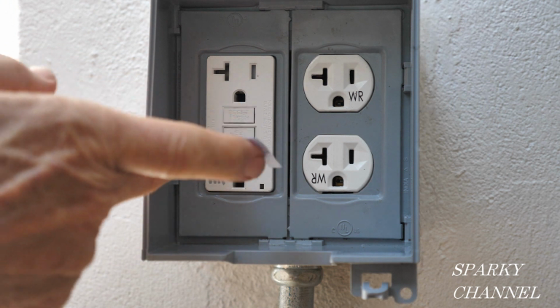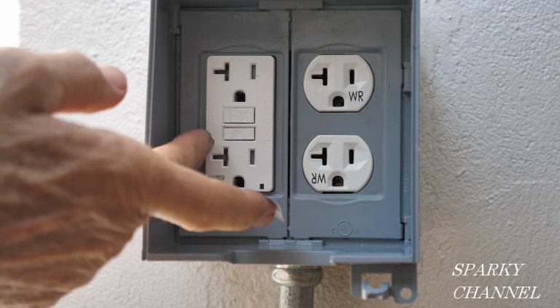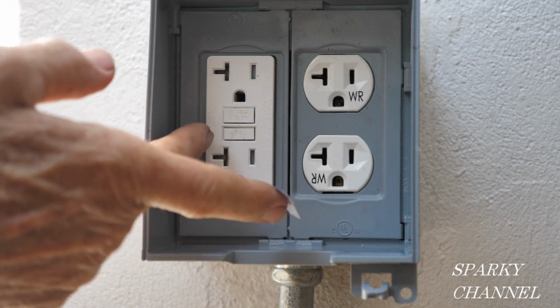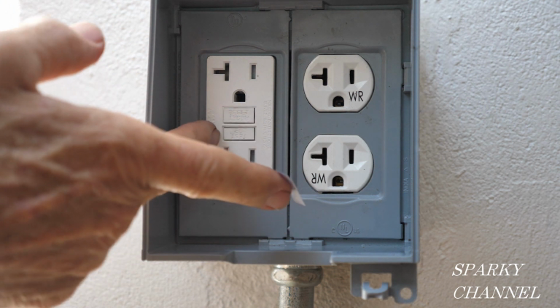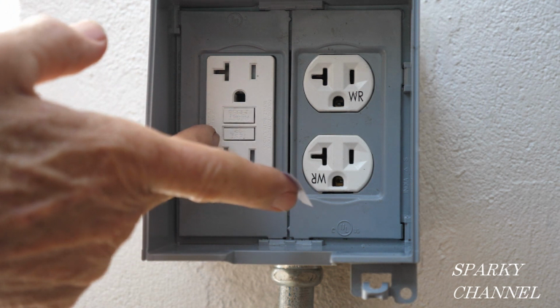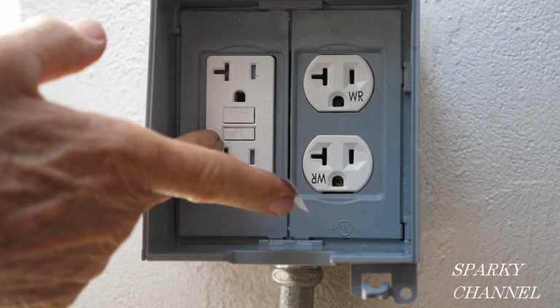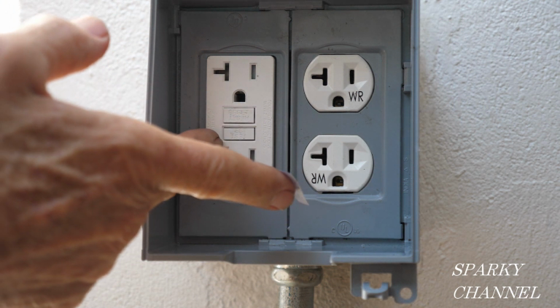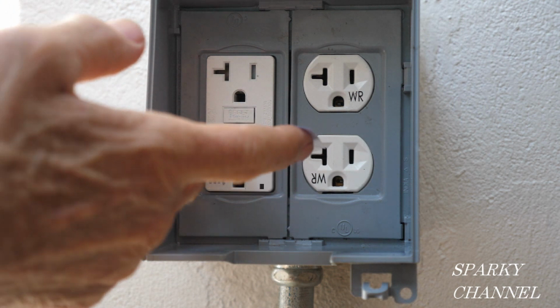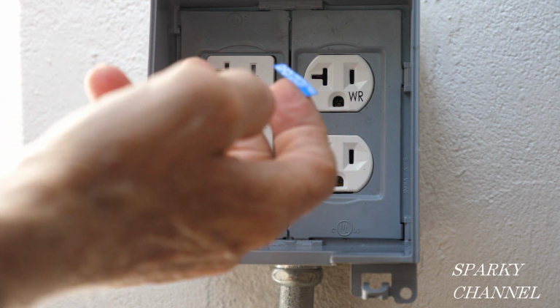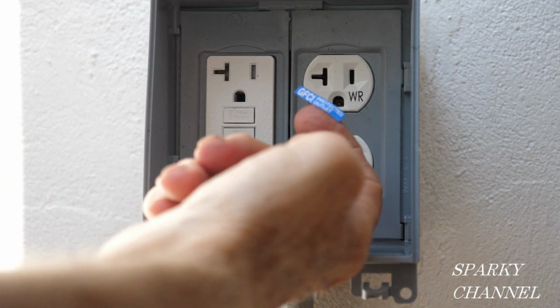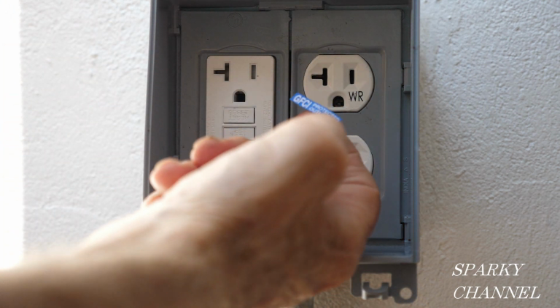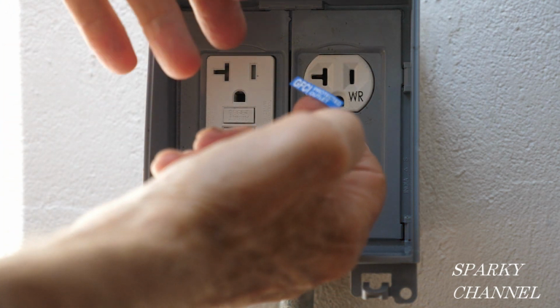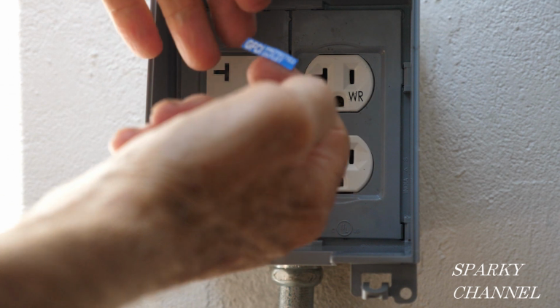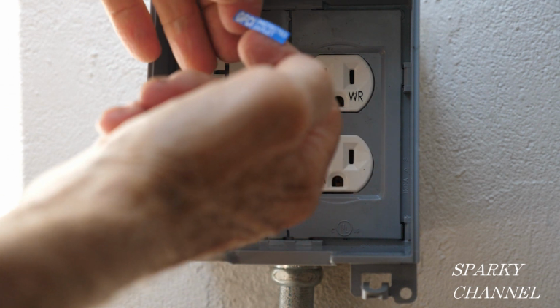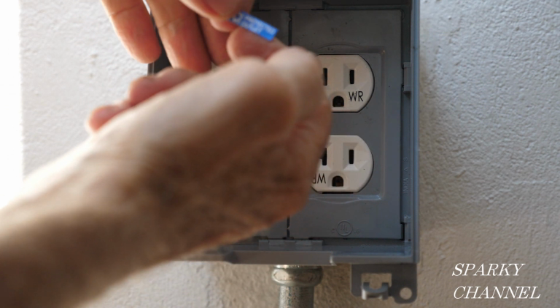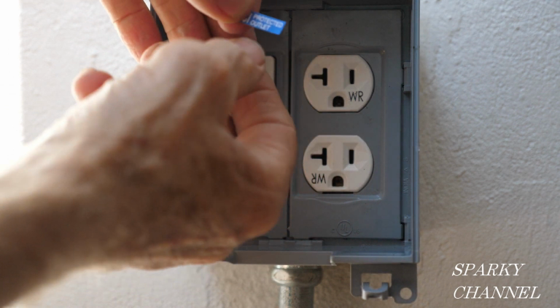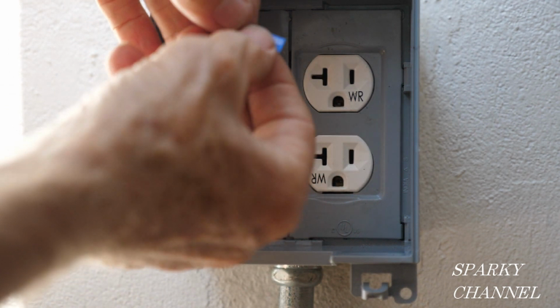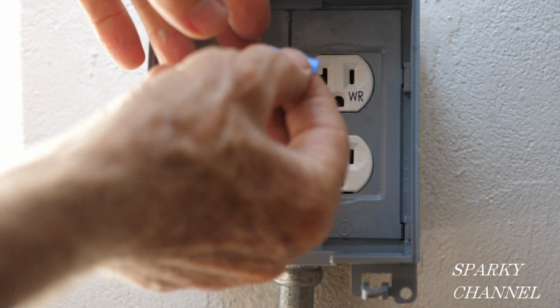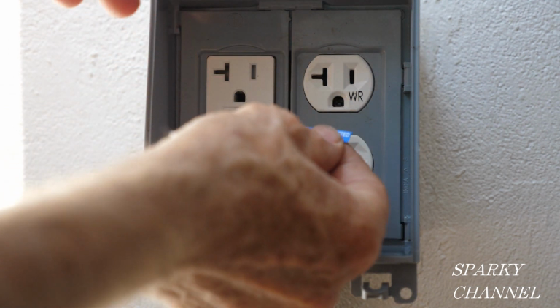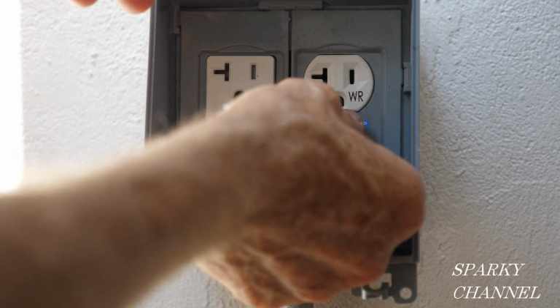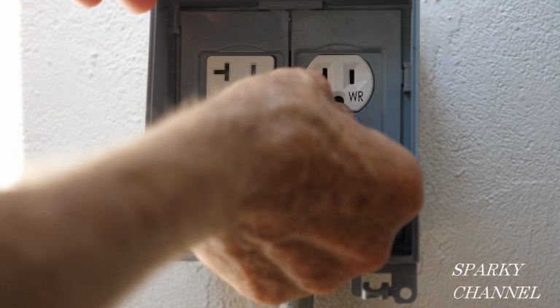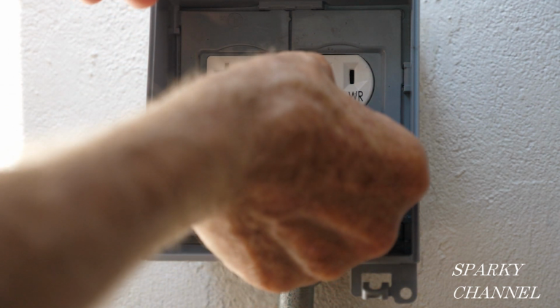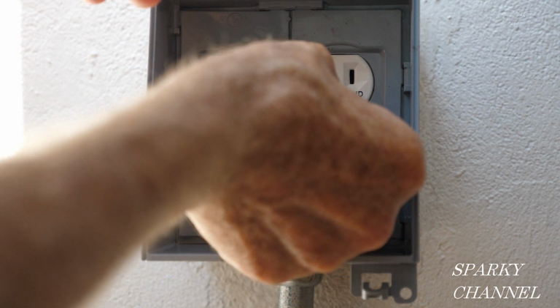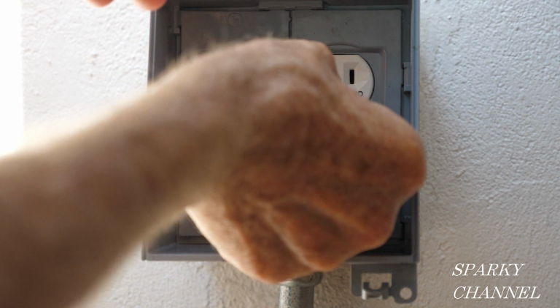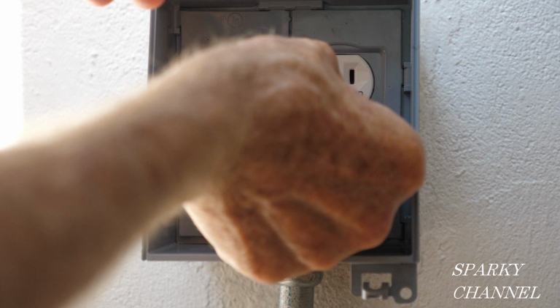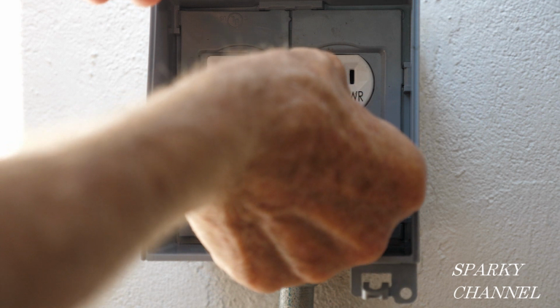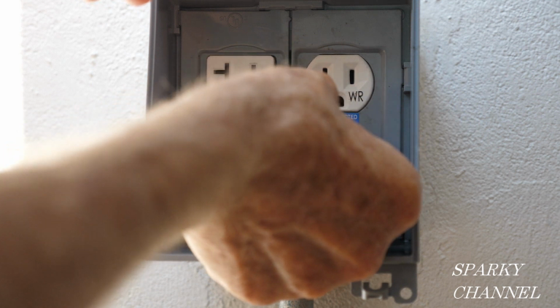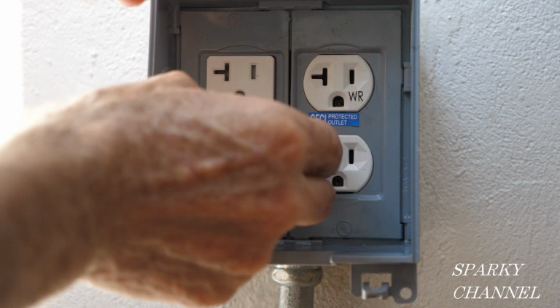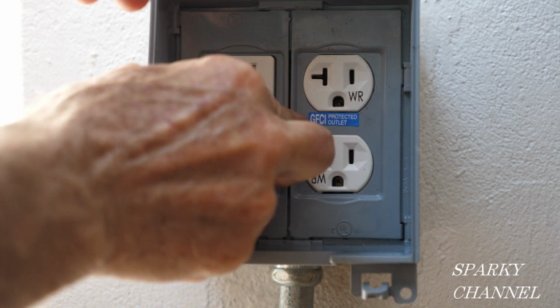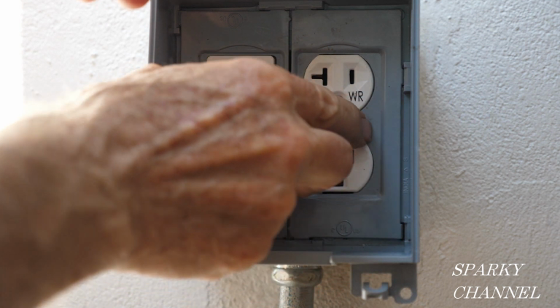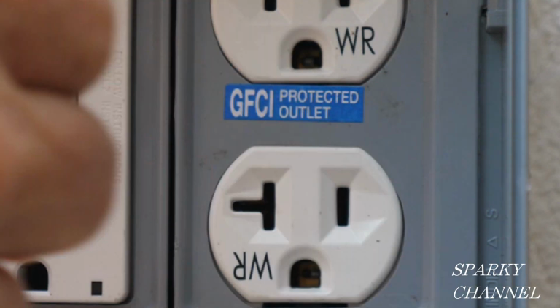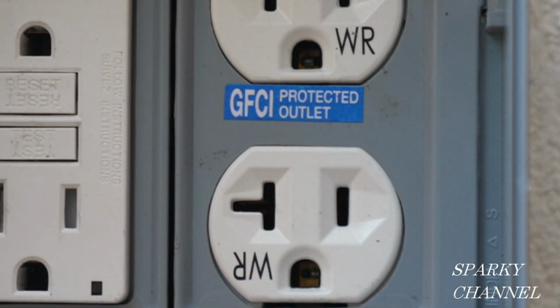In the box that you buy the GFCI in, you'll find these little stickers. It says 'GFCI protected outlet.' So we've just proven that it does protect this outlet, and we put the sticker on there.